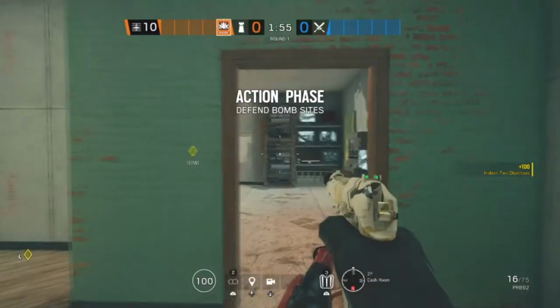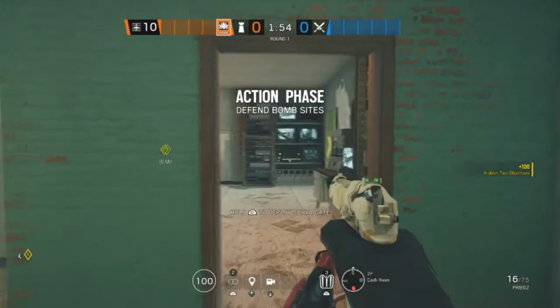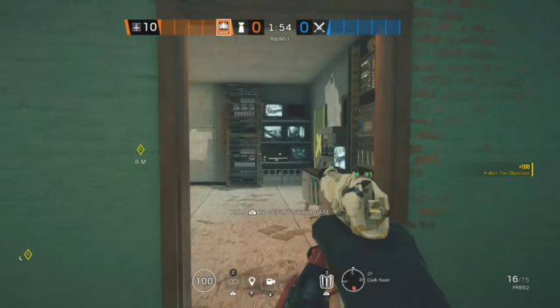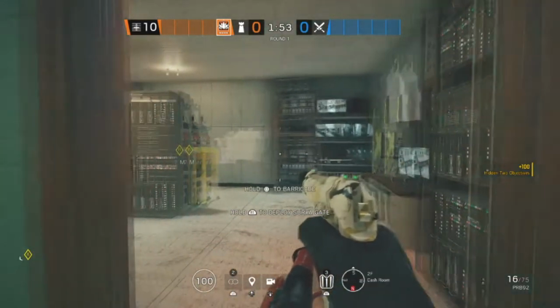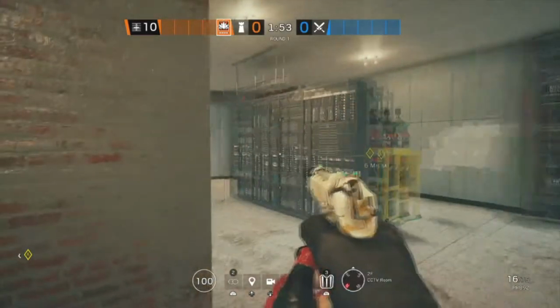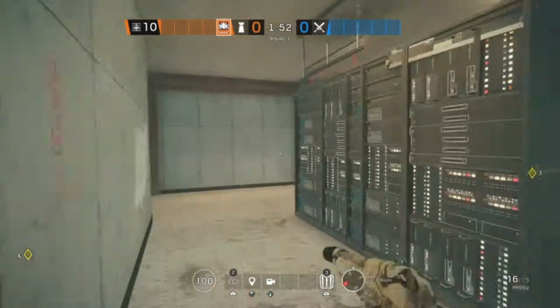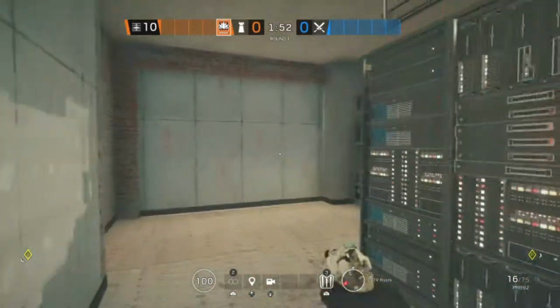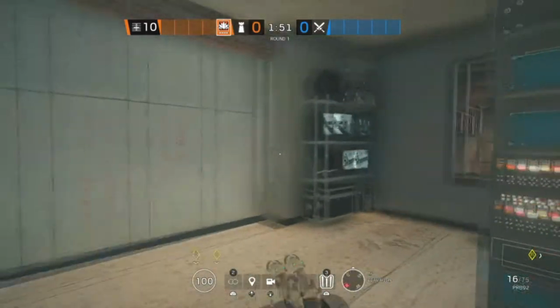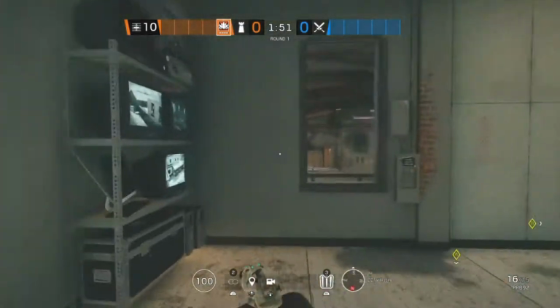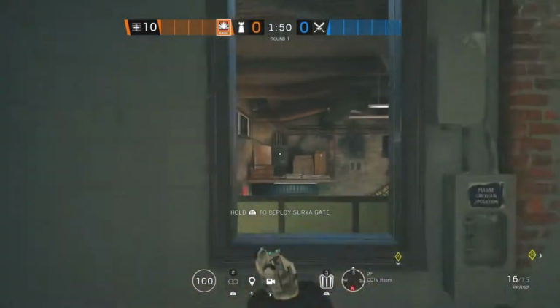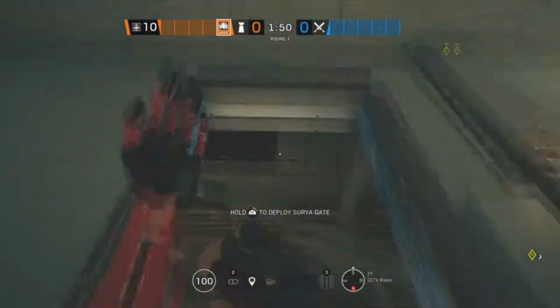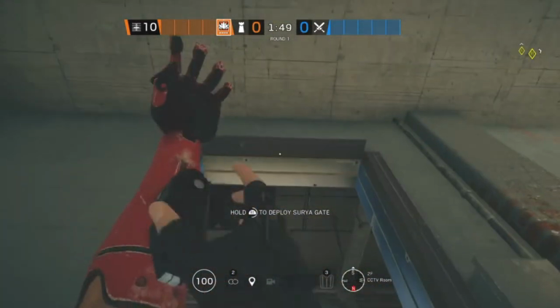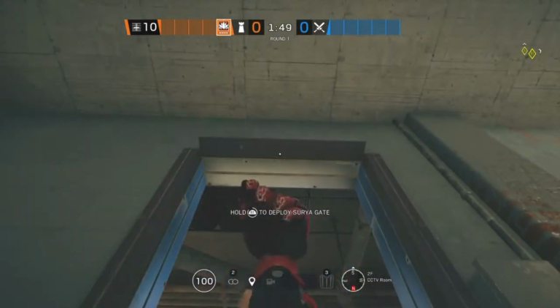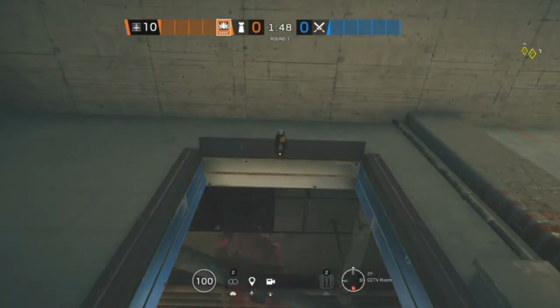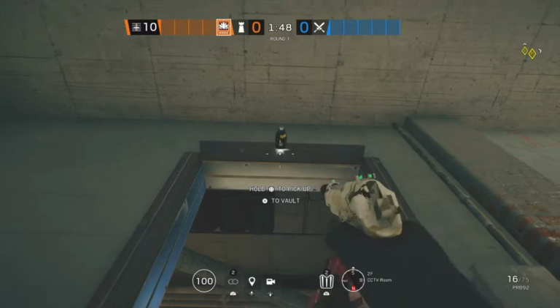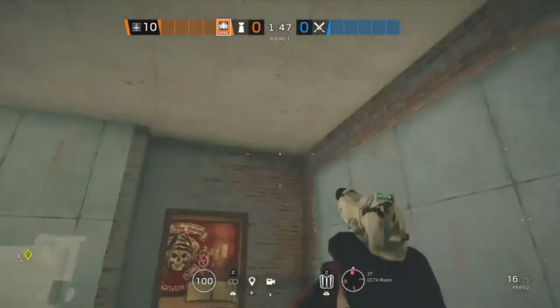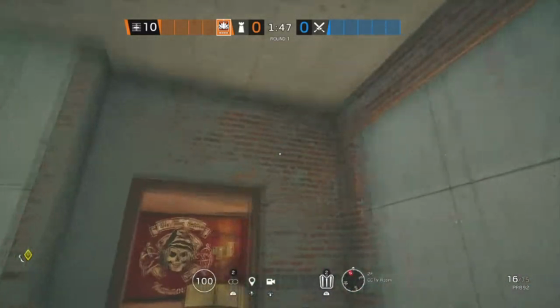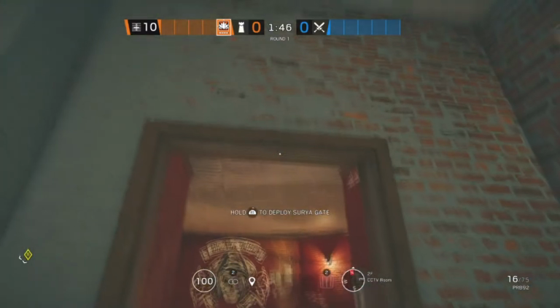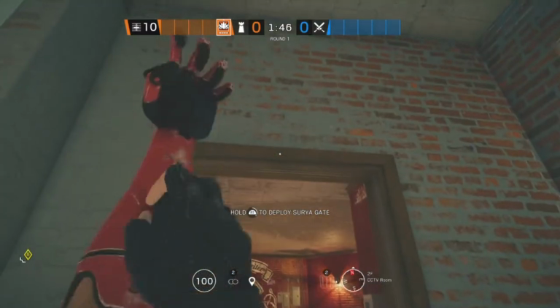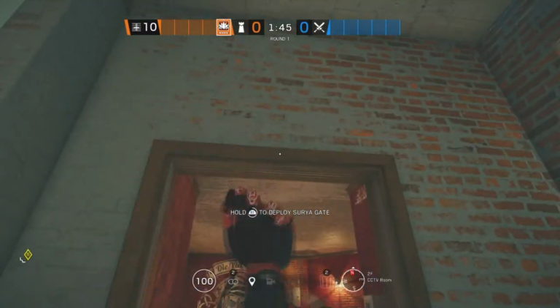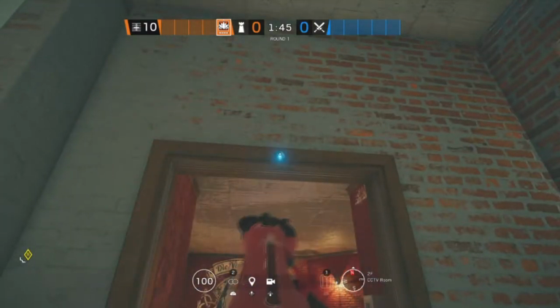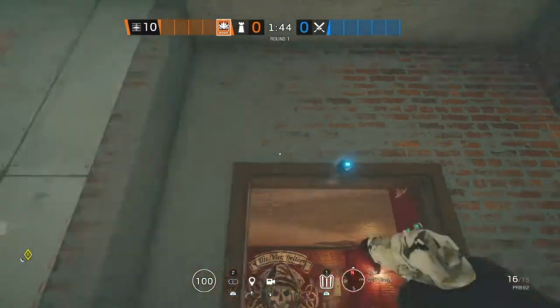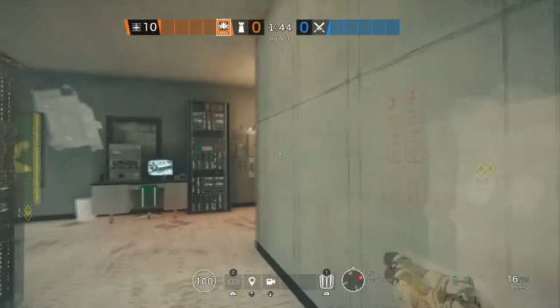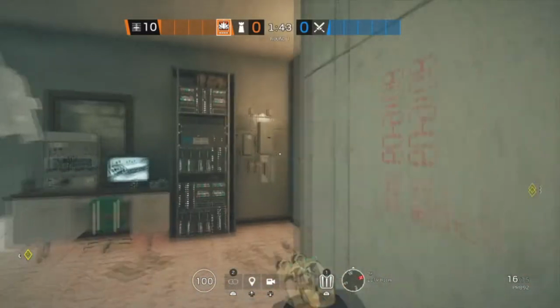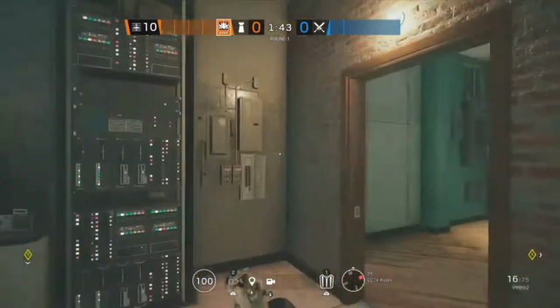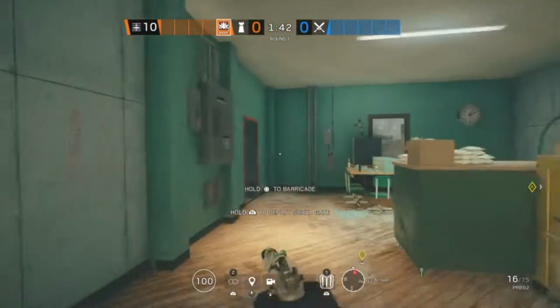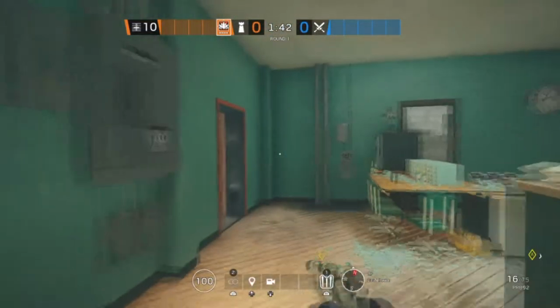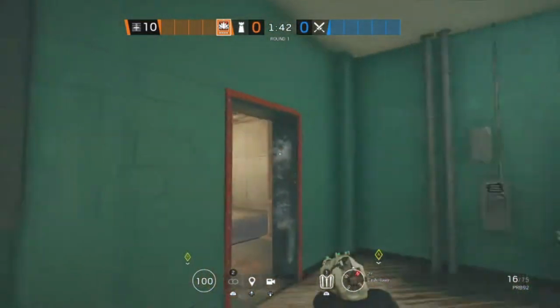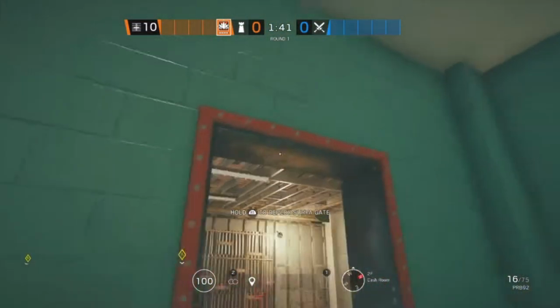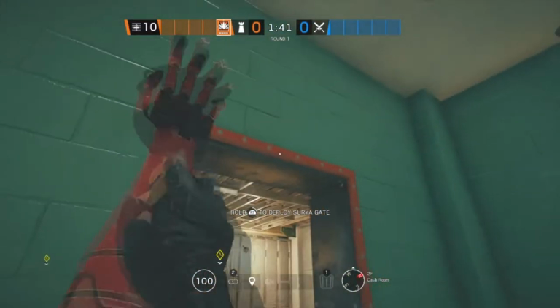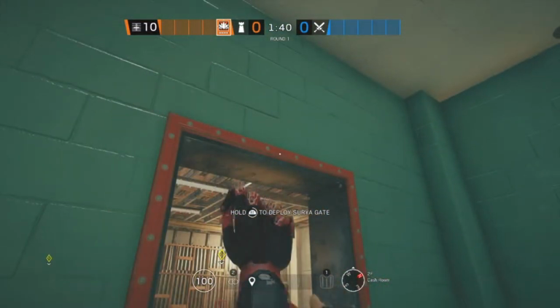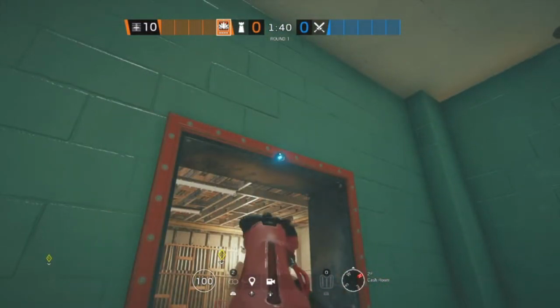The next site on Clubhouse is Cash Room and CCTV Room. Starting off in CCTV, we're going to be putting an Aruni on that window. The second one is going to be on this doorway, and the last one is going to be in Cash Room on this doorway.